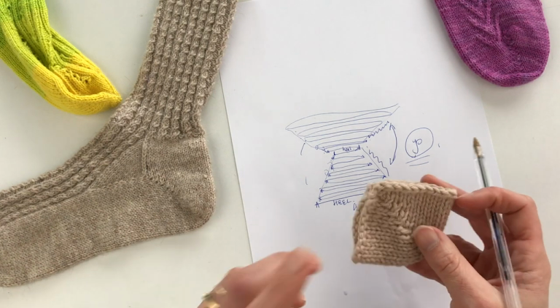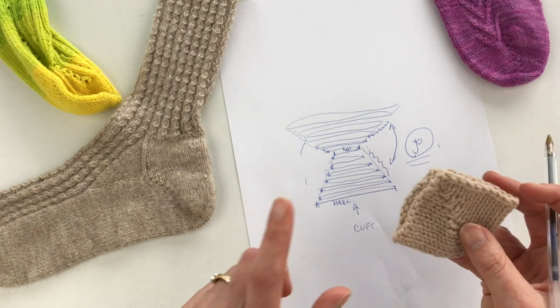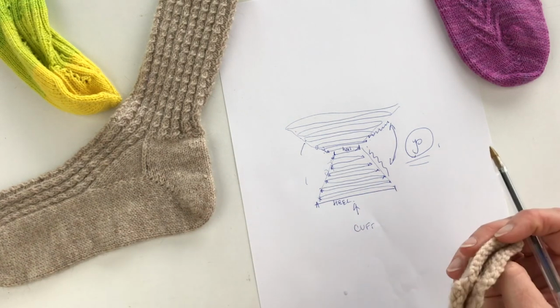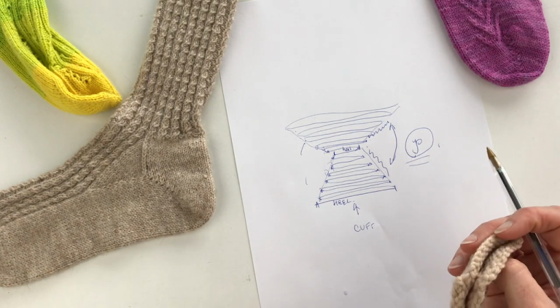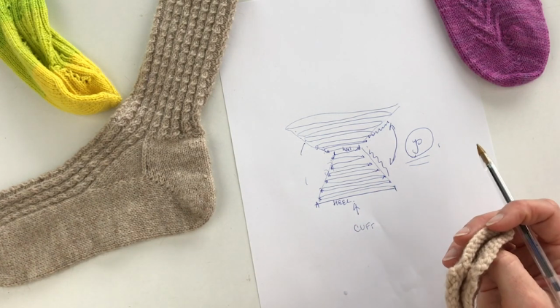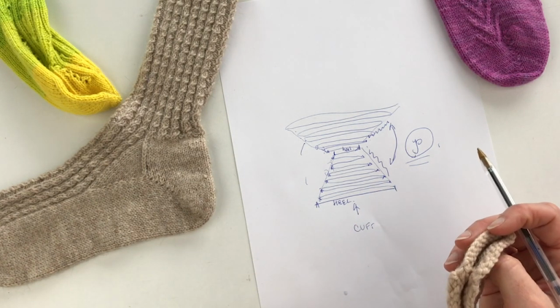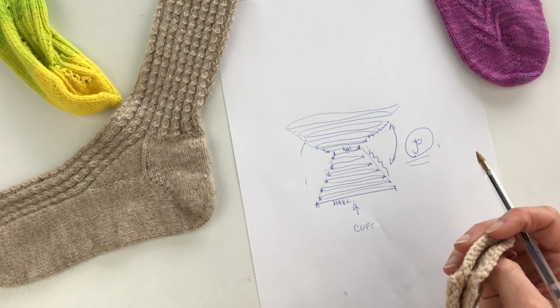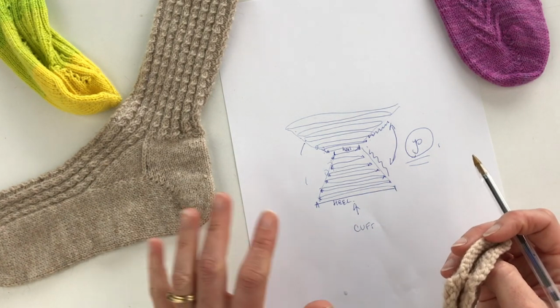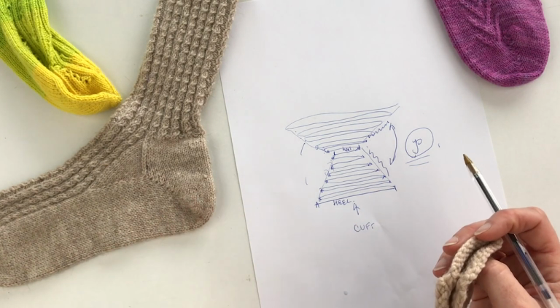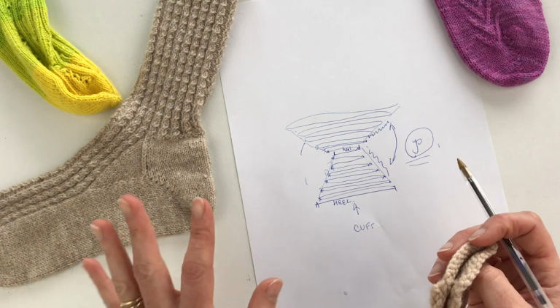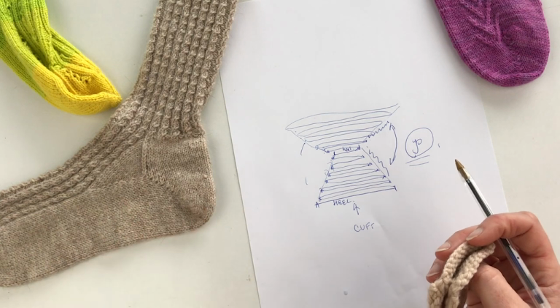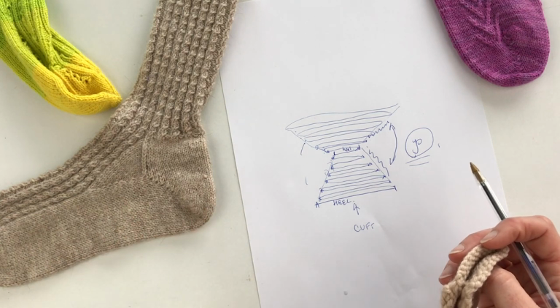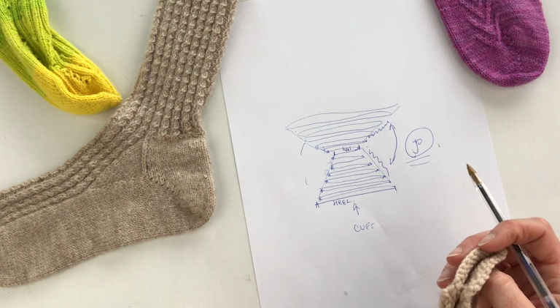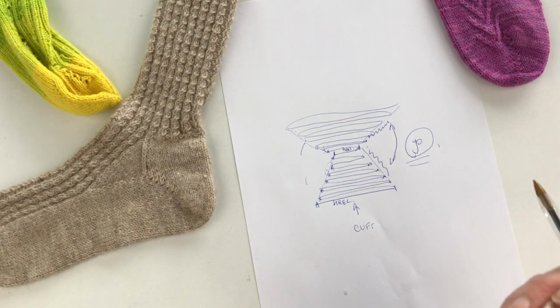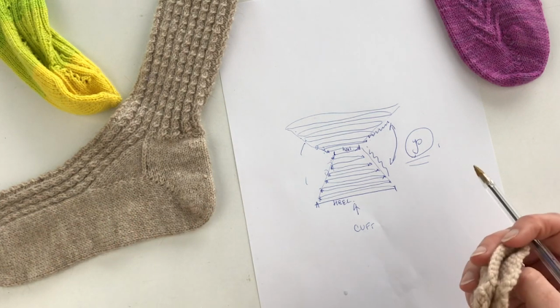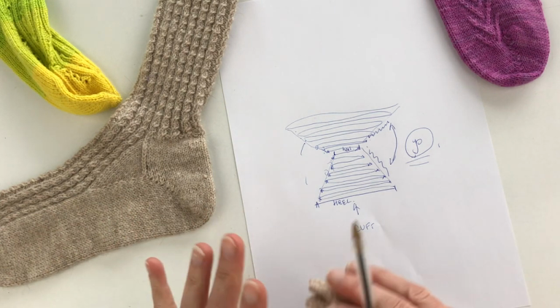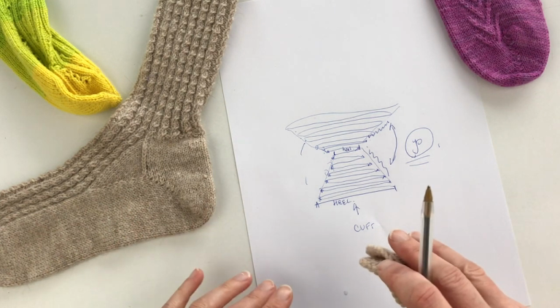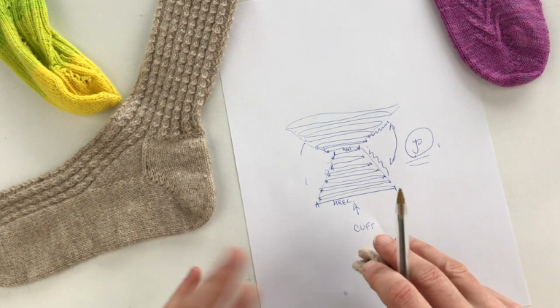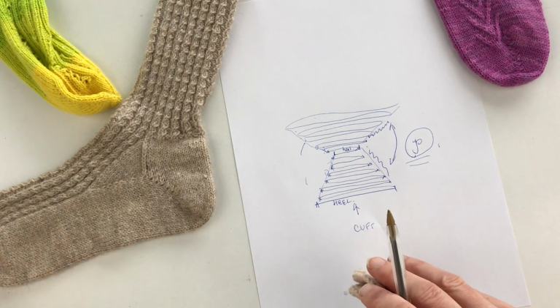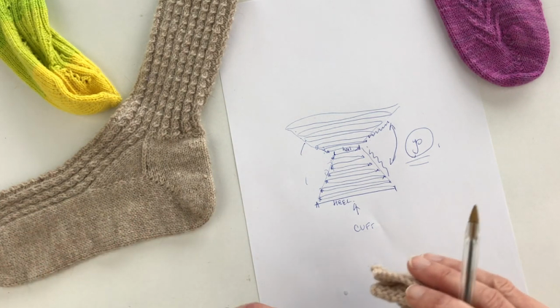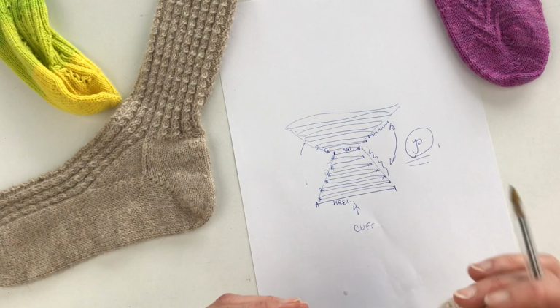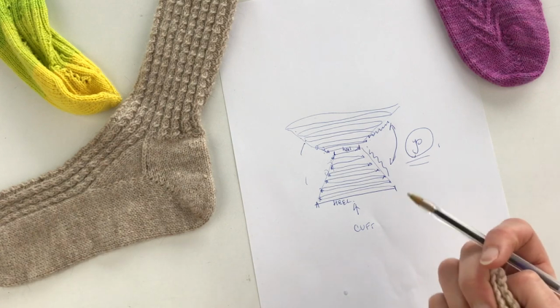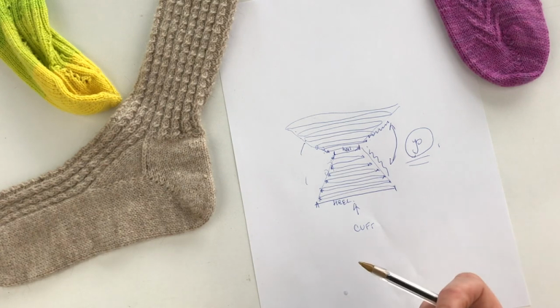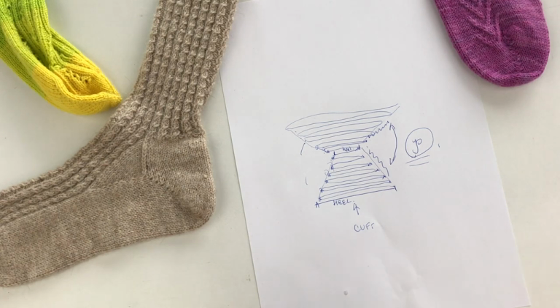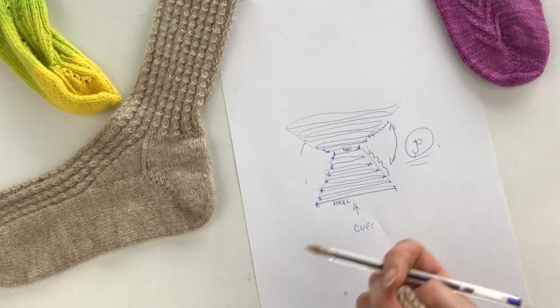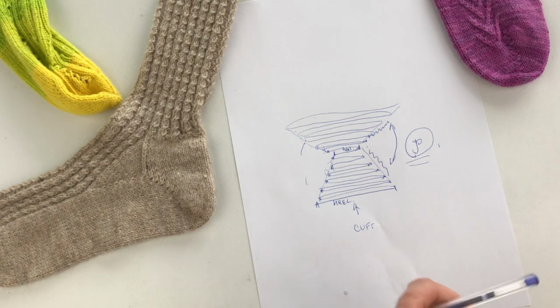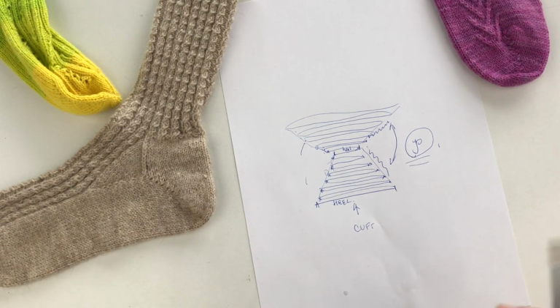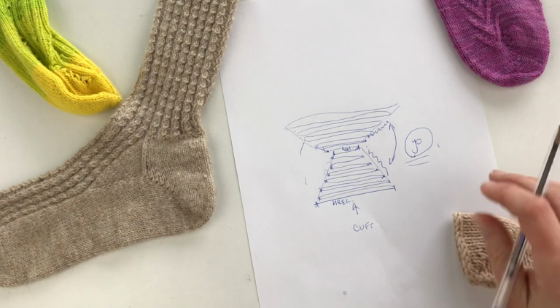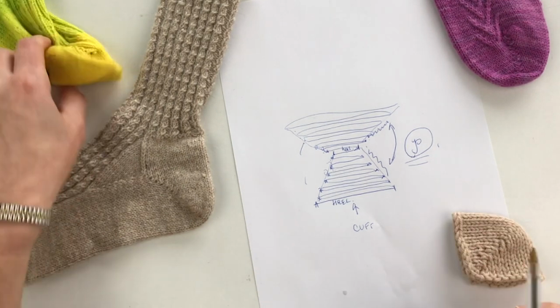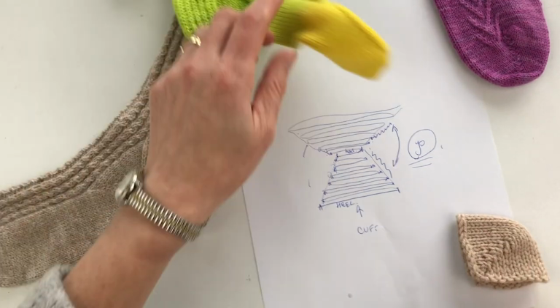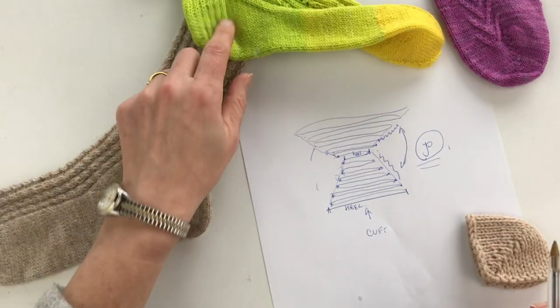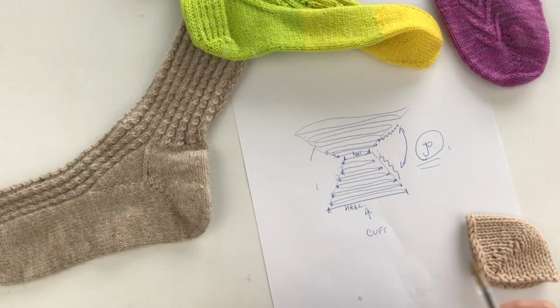This will also be similar for the toe, but I'll leave that for next week when we look at toes. So I'm going to clear this up, pull my knitting out, and show you all the steps involved in doing your traditional heel flap.